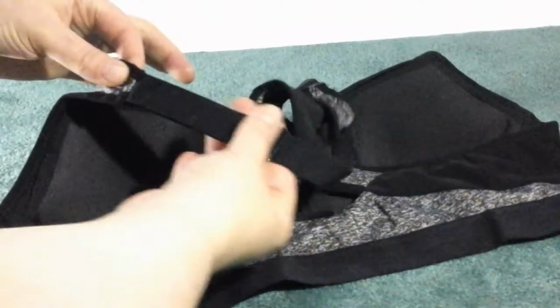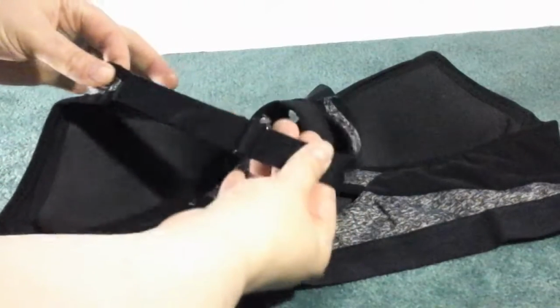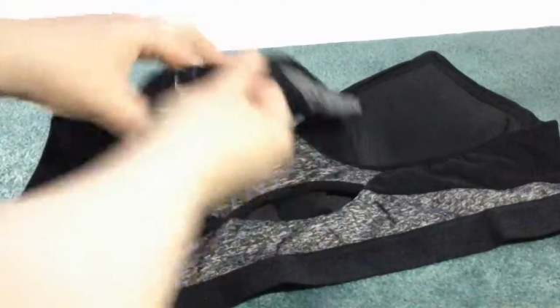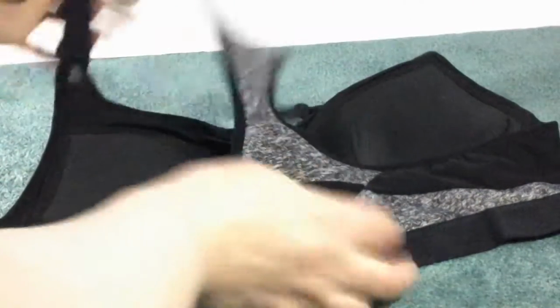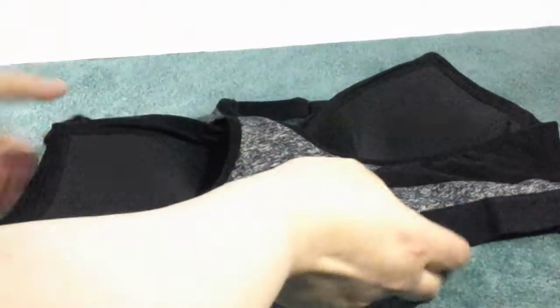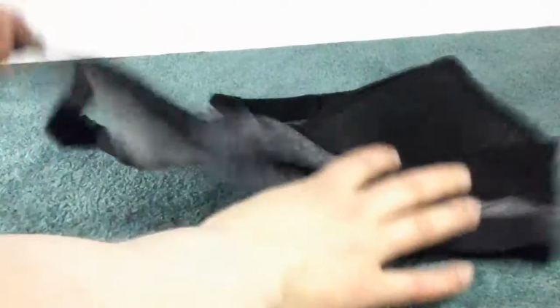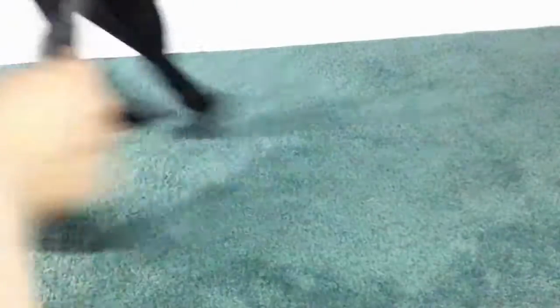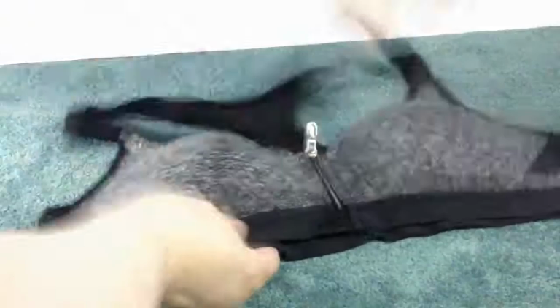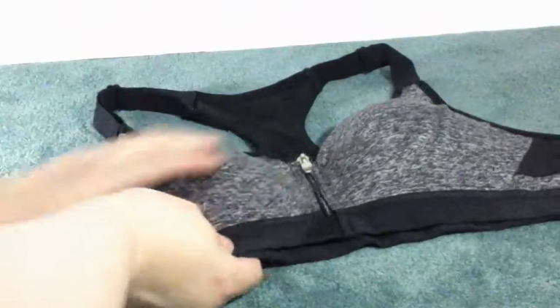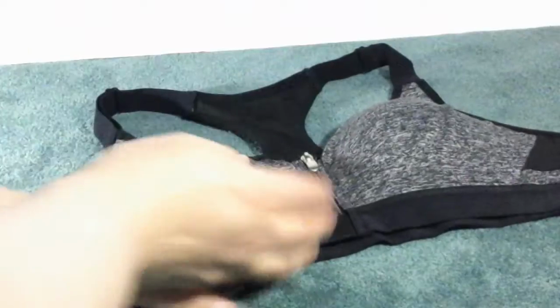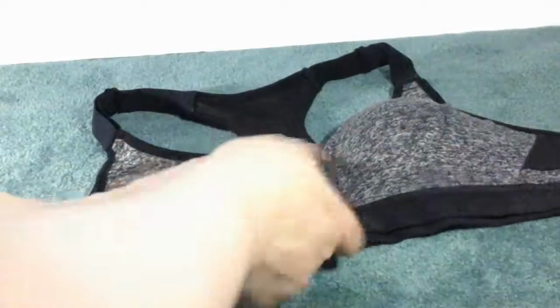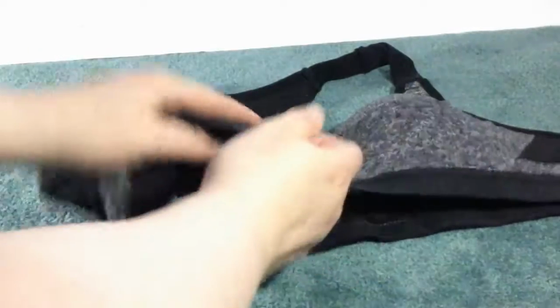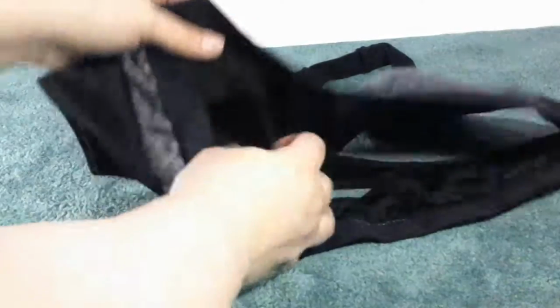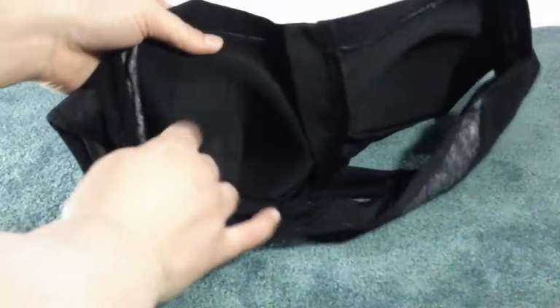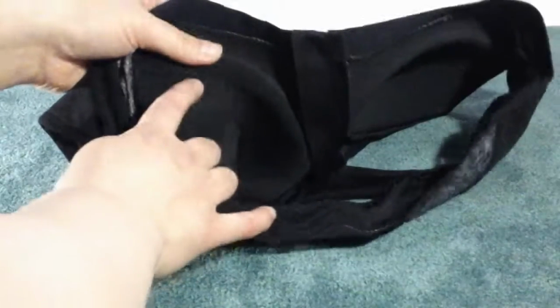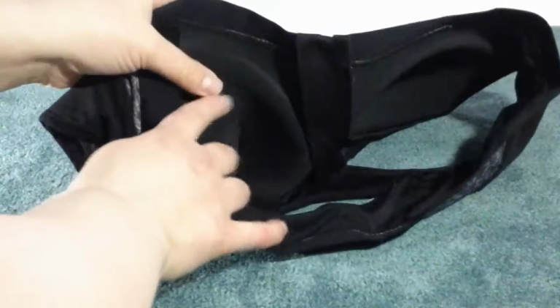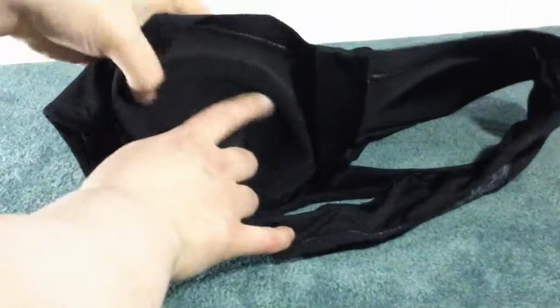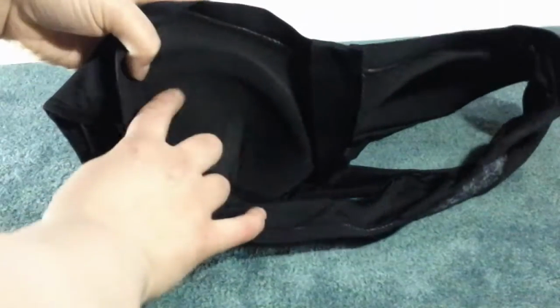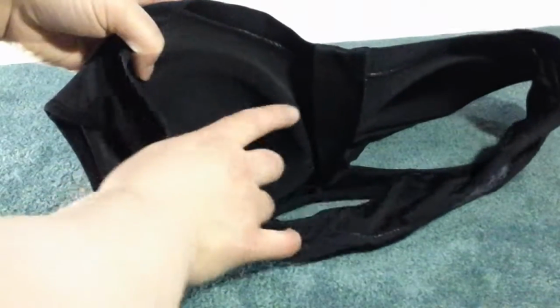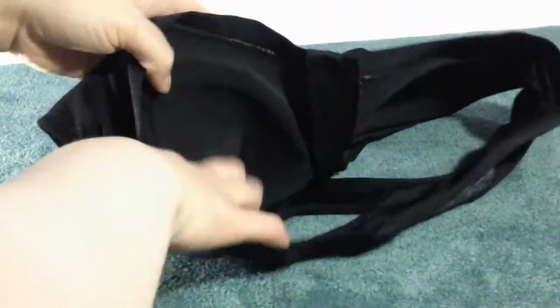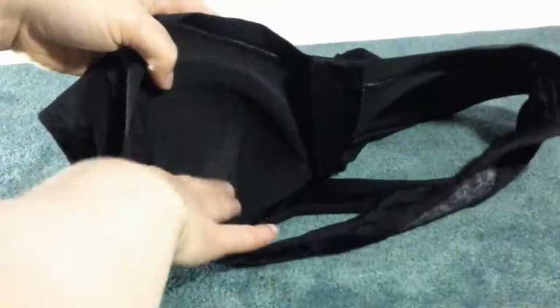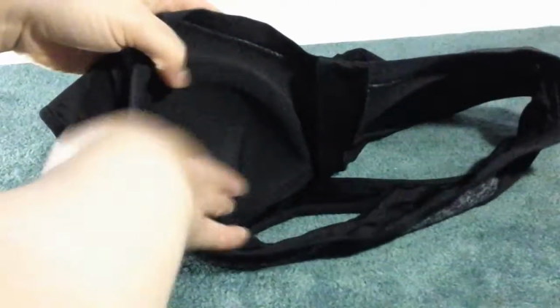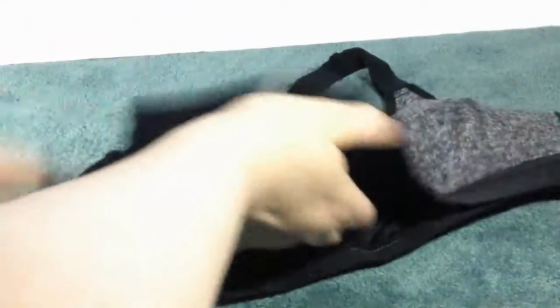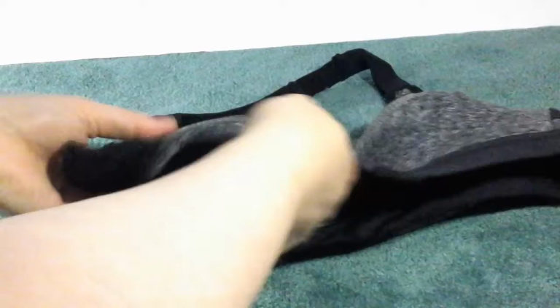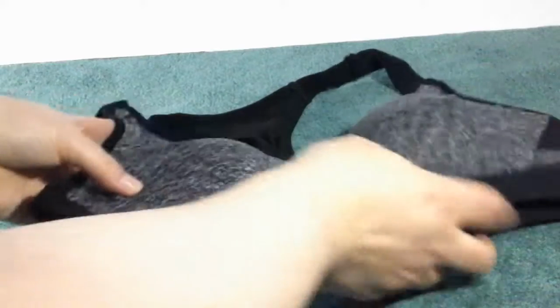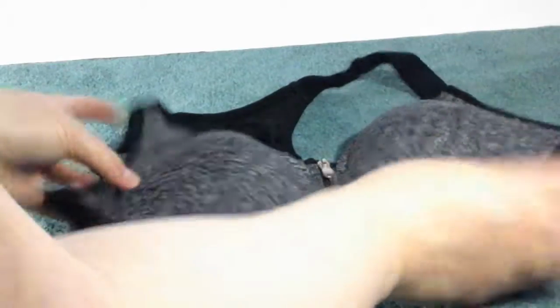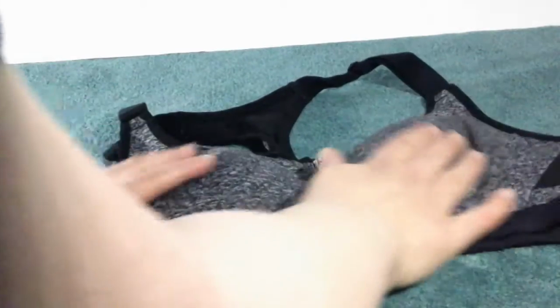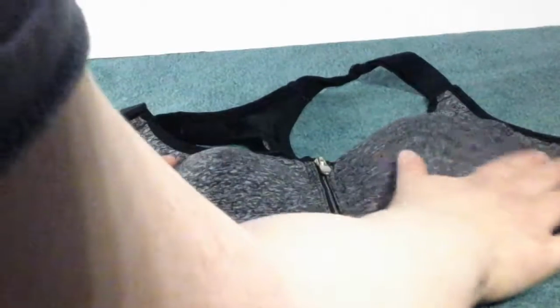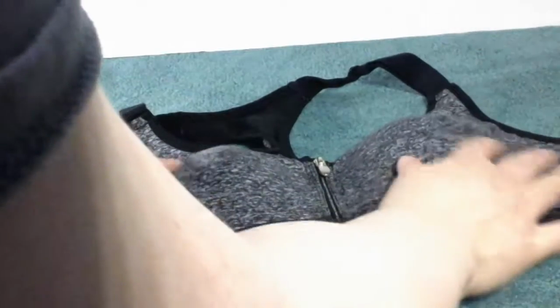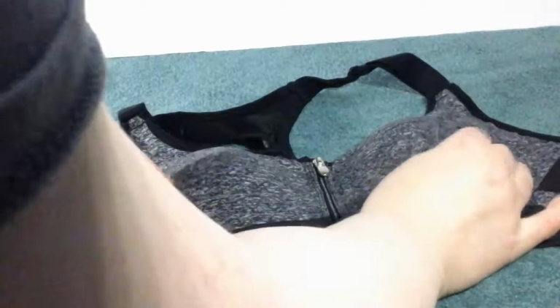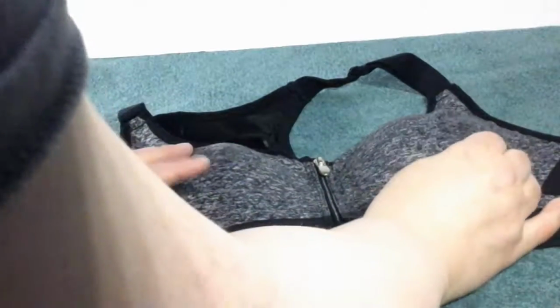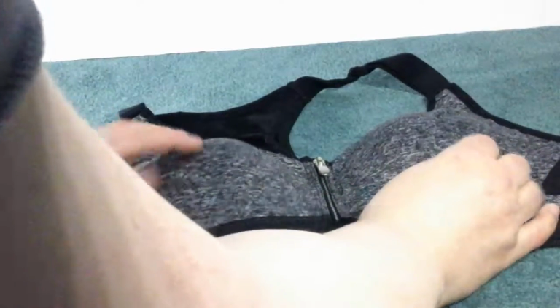Really nice adjustable strapping. You can flip it this way. The padding is really nice — it's kind of thicker in the bottom and a little thinner towards the top, which is good. Really nice soft material.